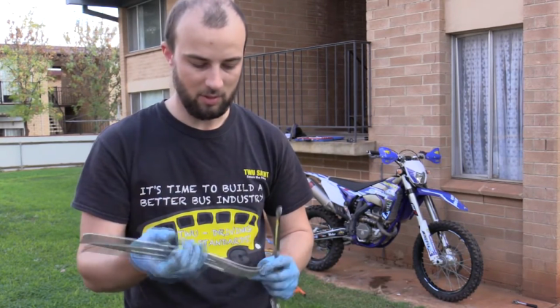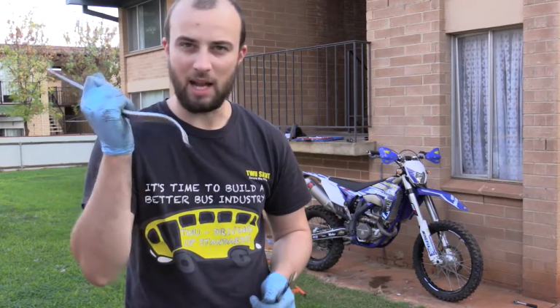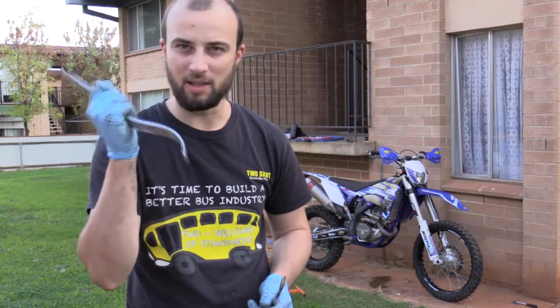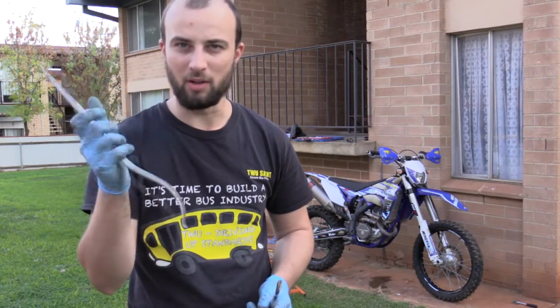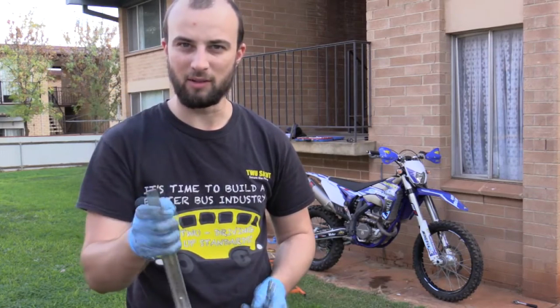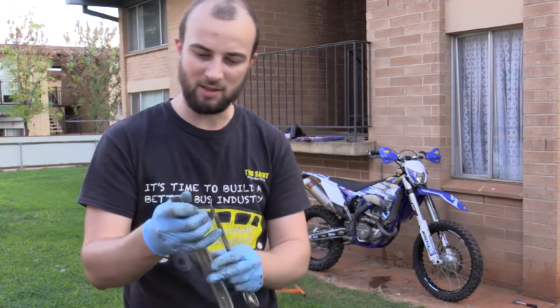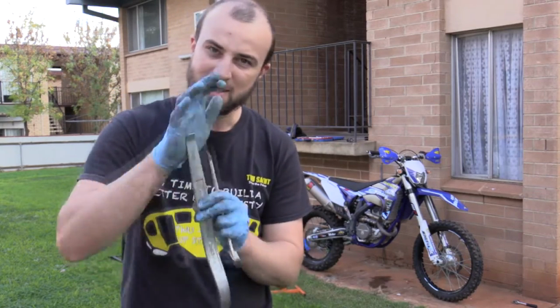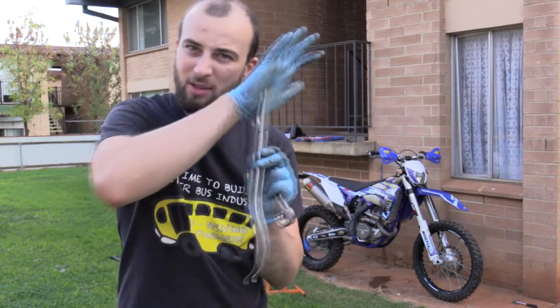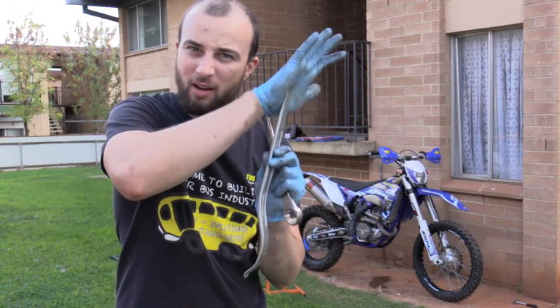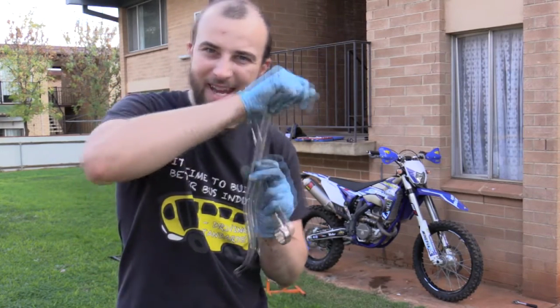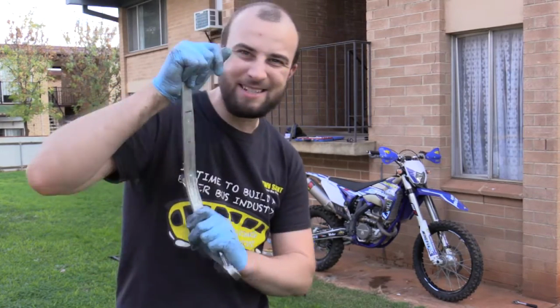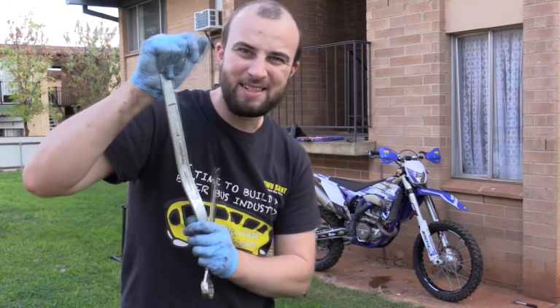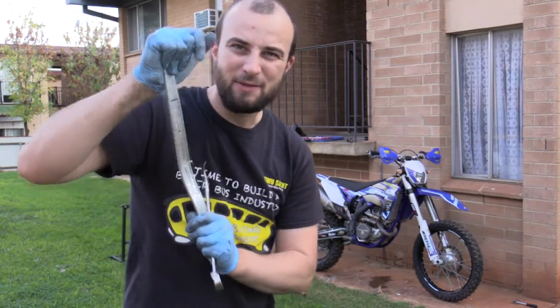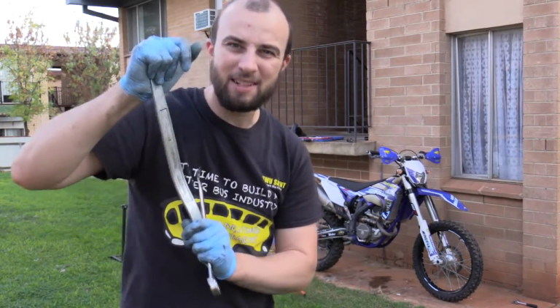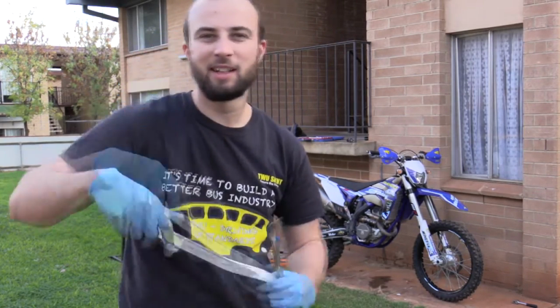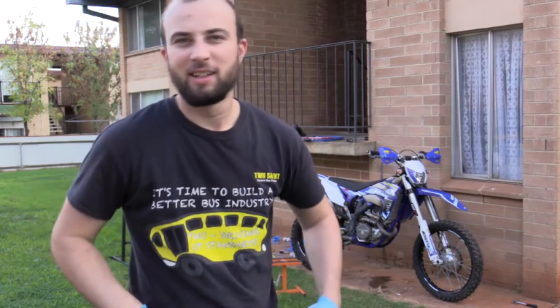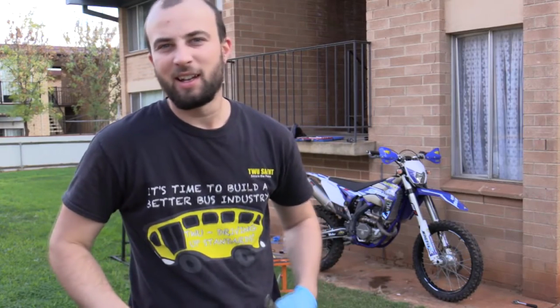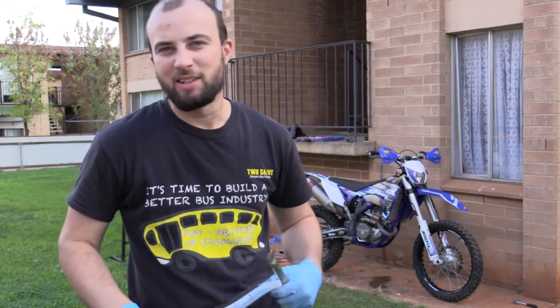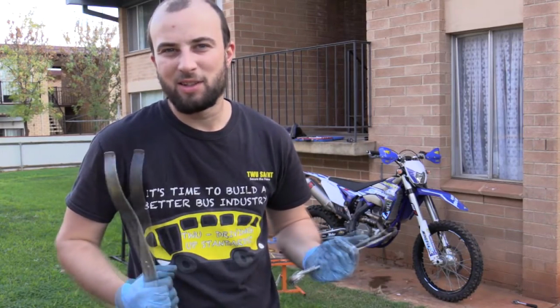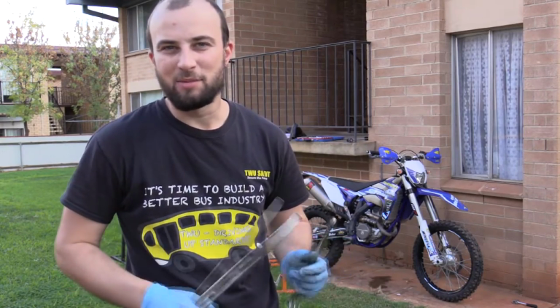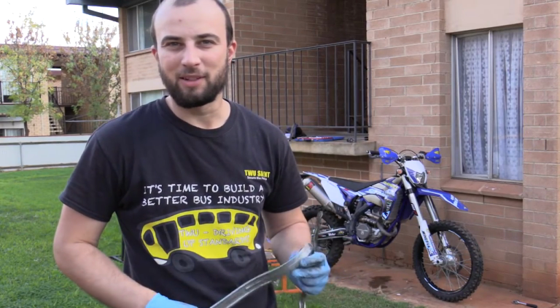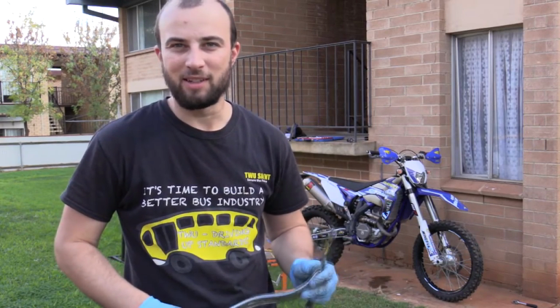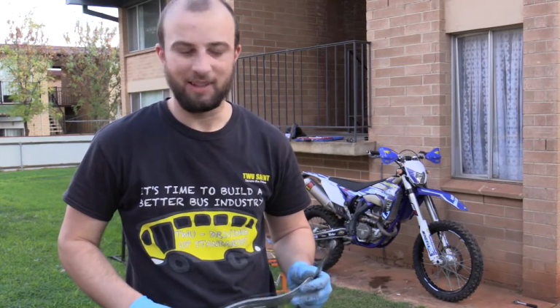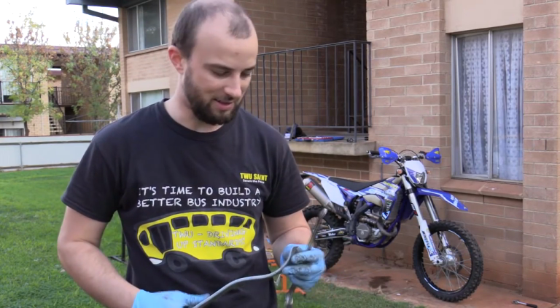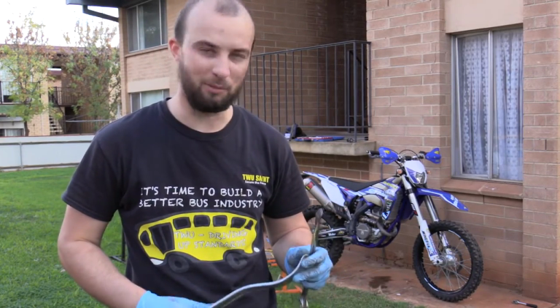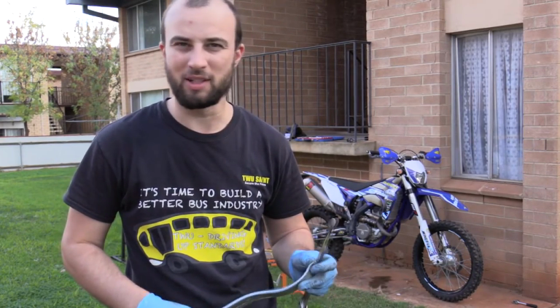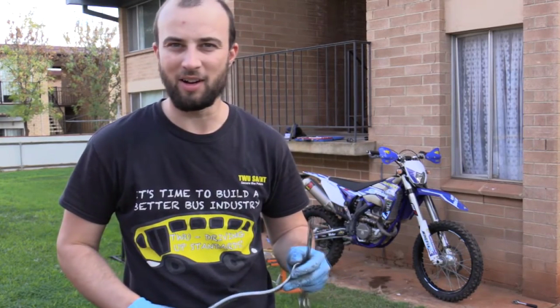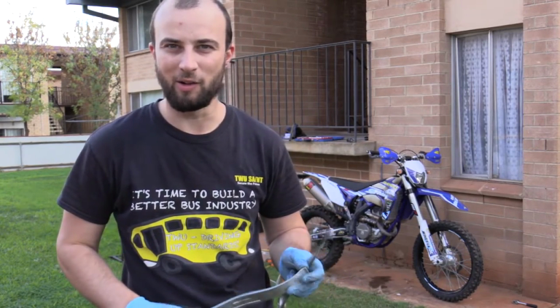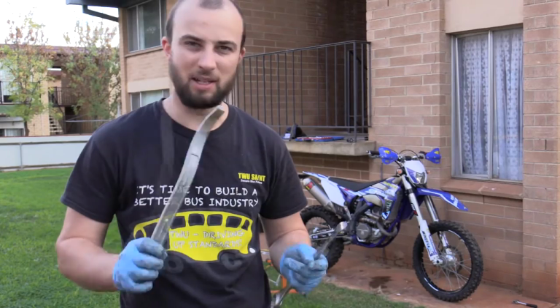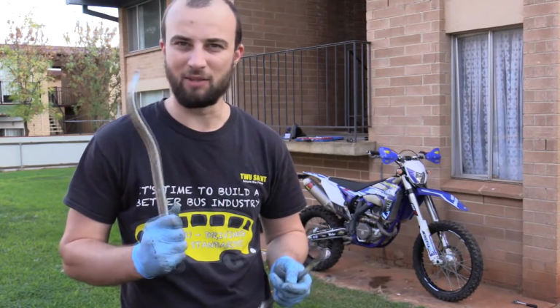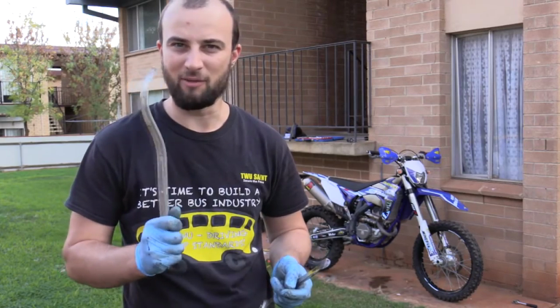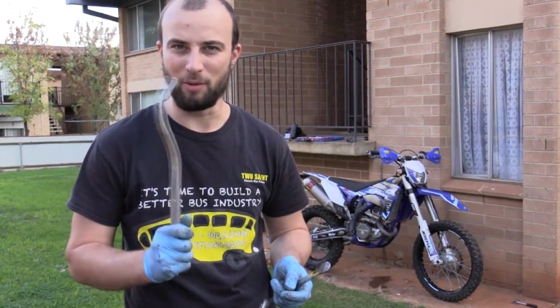You can bend them though. So if you're right on the end and you feel it flexing, do something different, because that's just going to ruin your tyre or bend your lever — I've bent one.